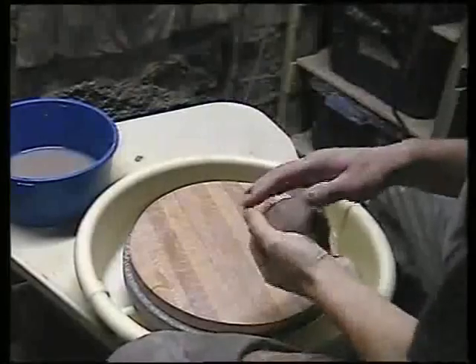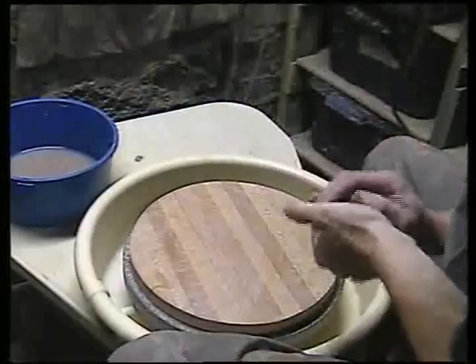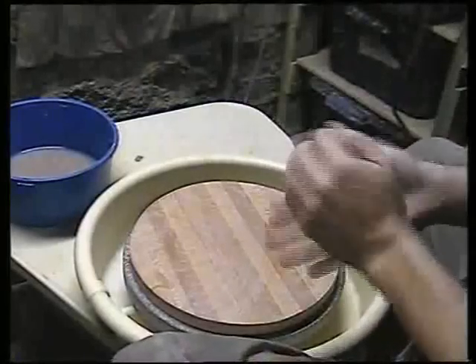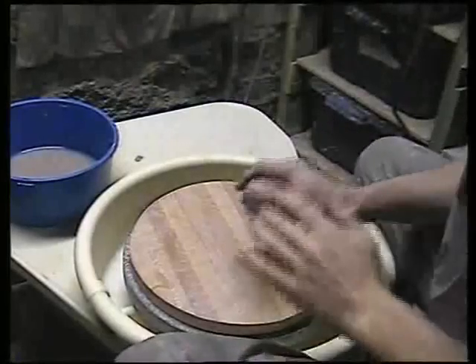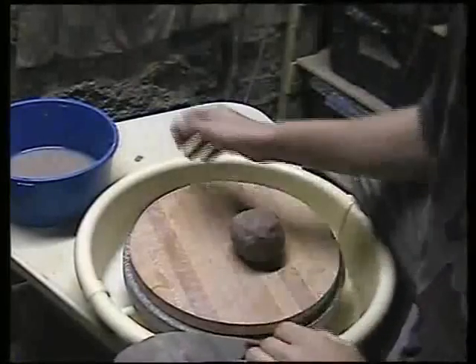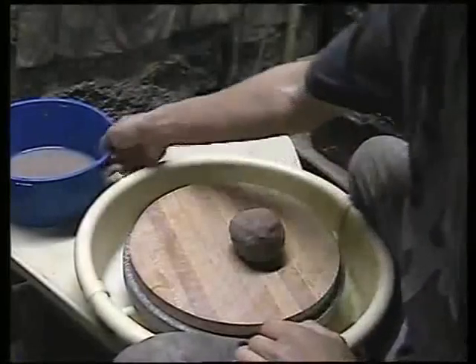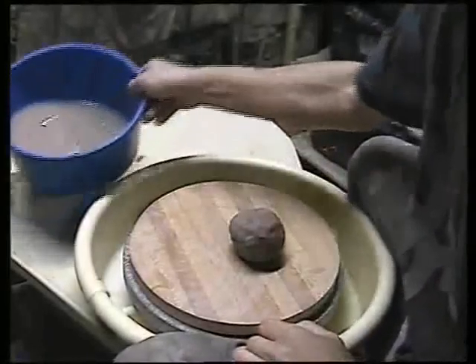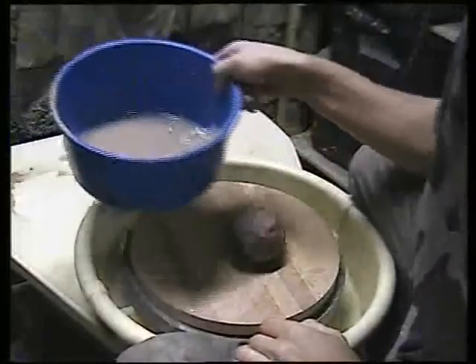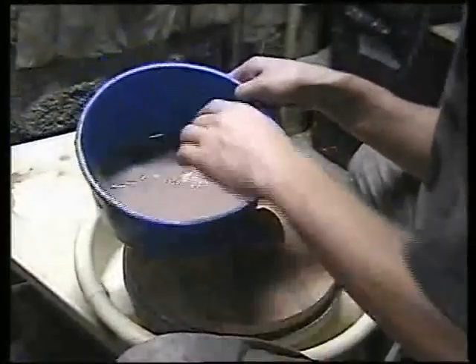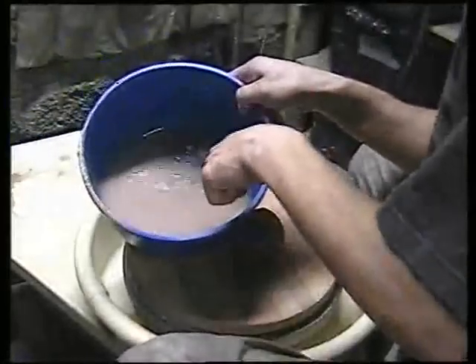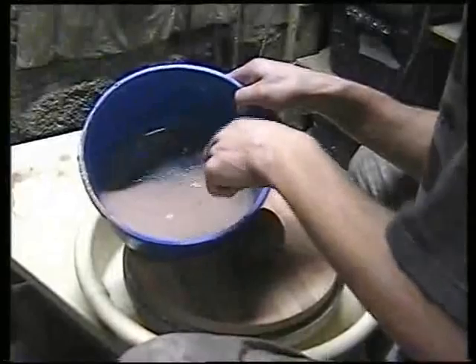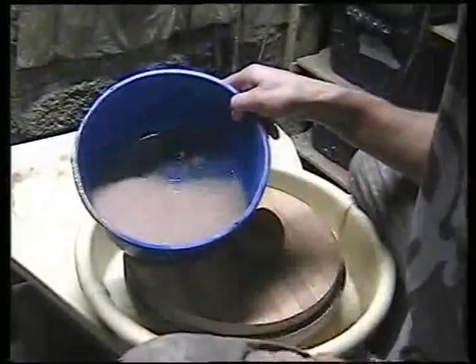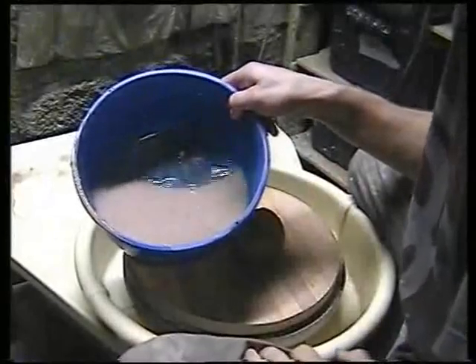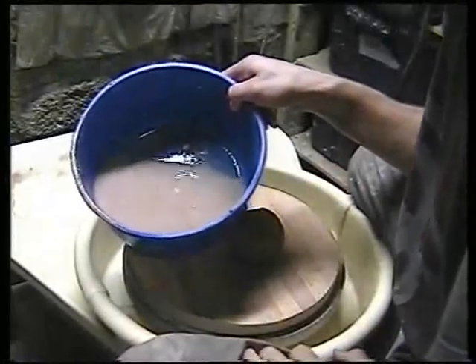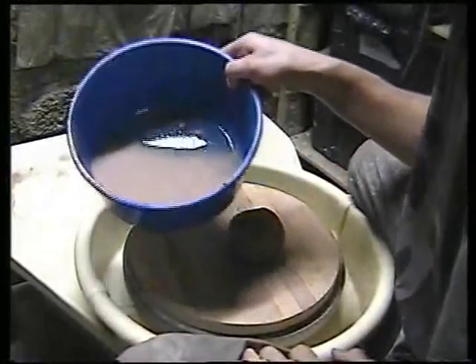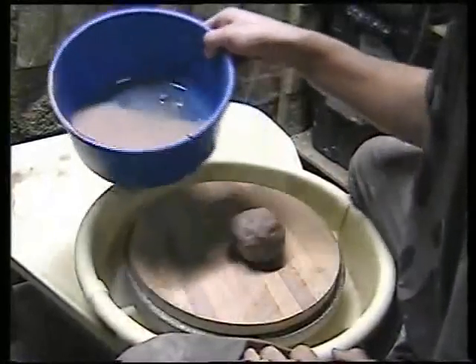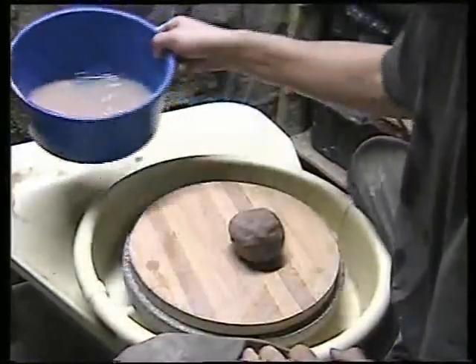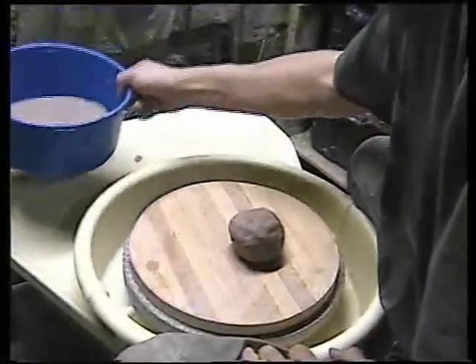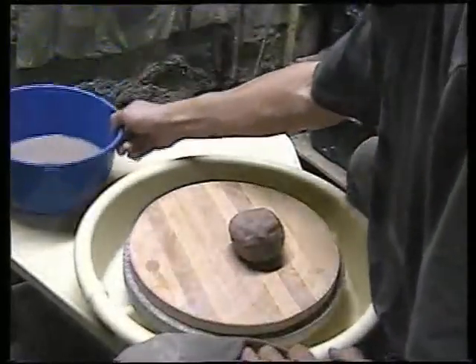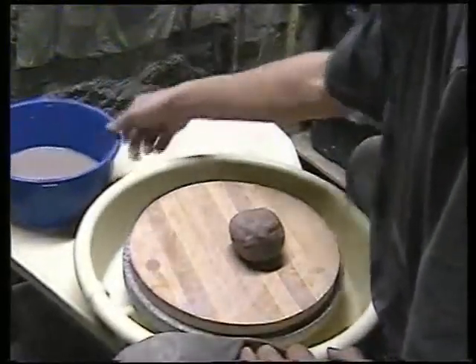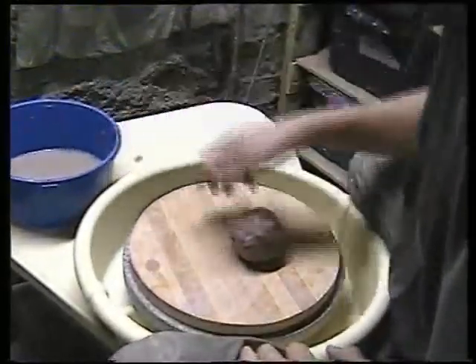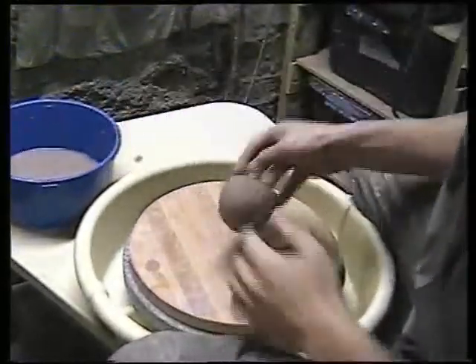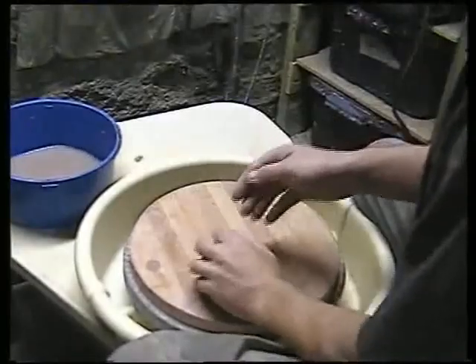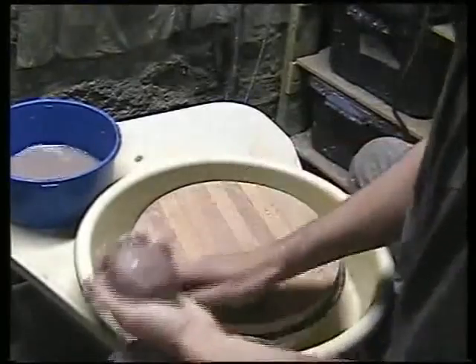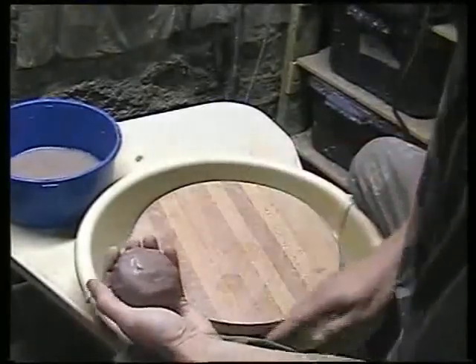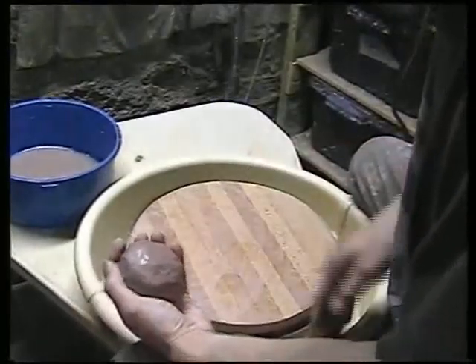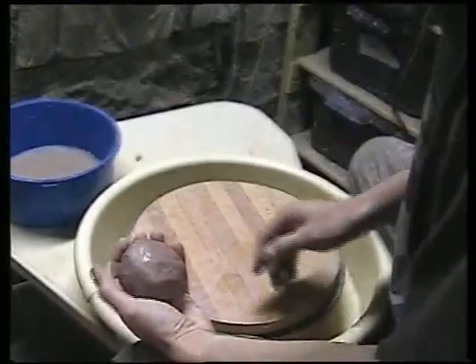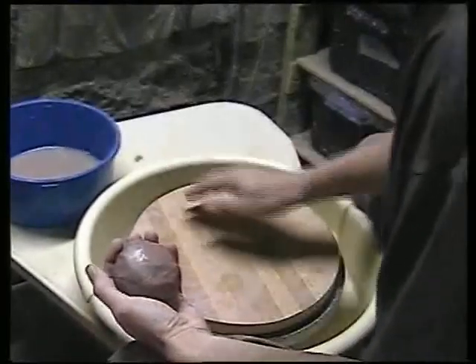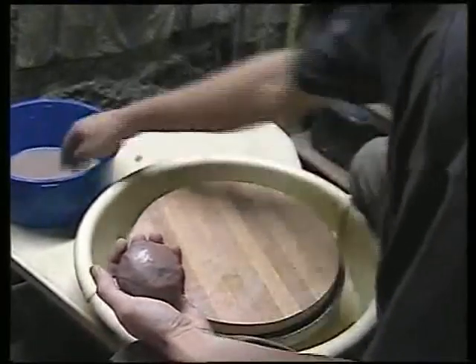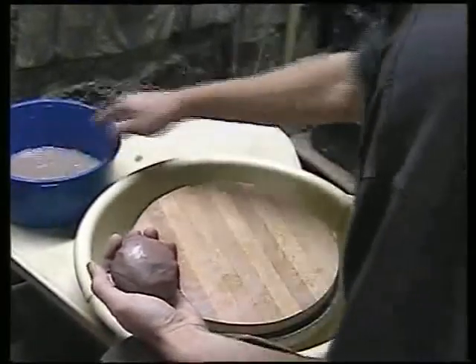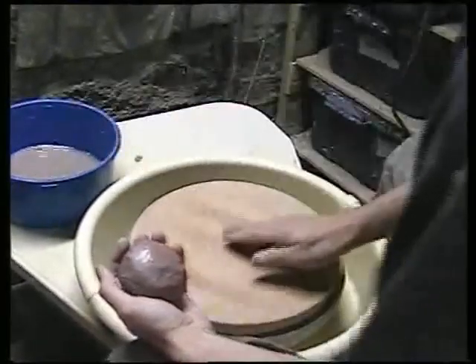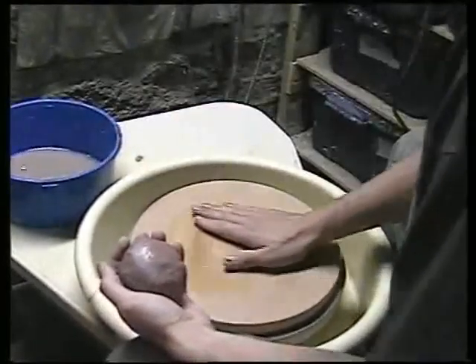Another thing I recommend is to throw with muddy water. Muddy water will absorb slower than clean water, so you won't run into over-saturating your clay quite so quickly. You can throw with a little bit of dirty water.